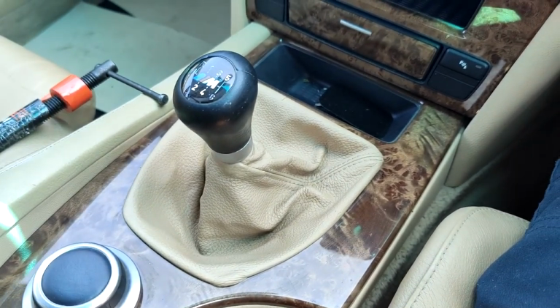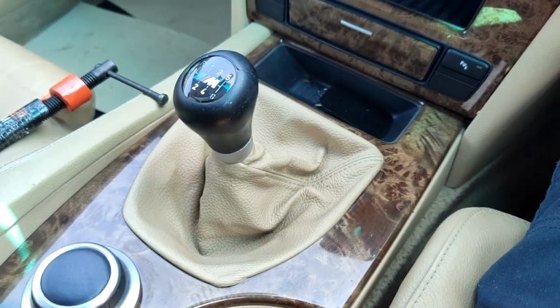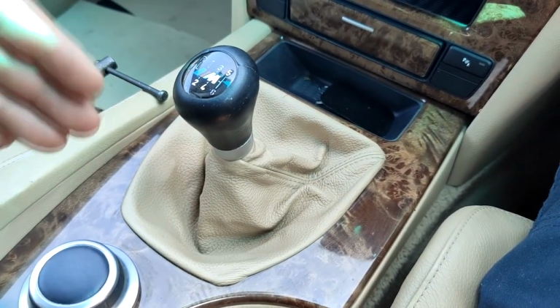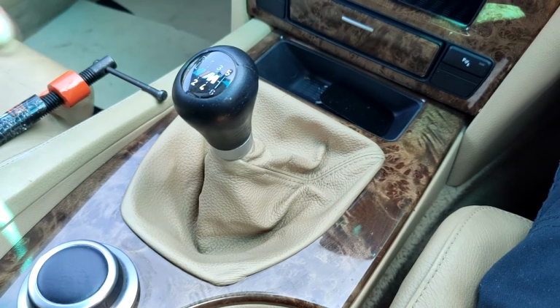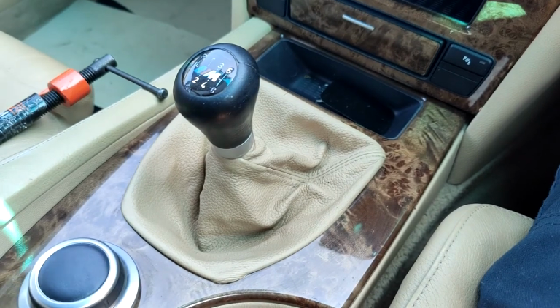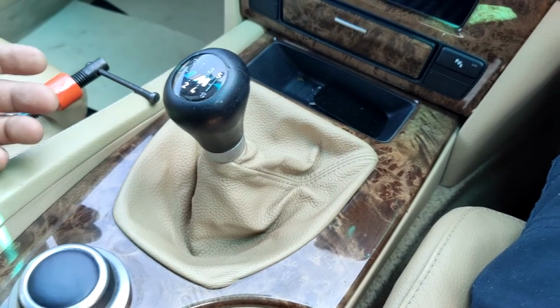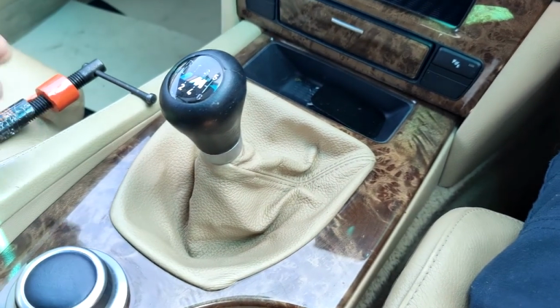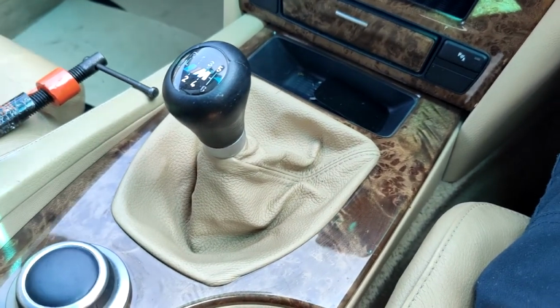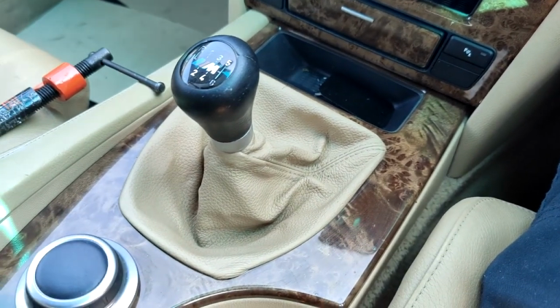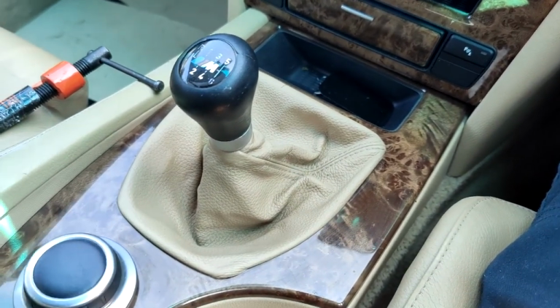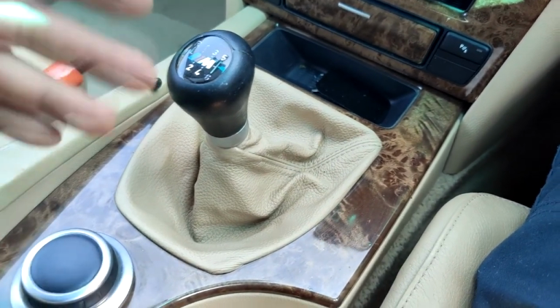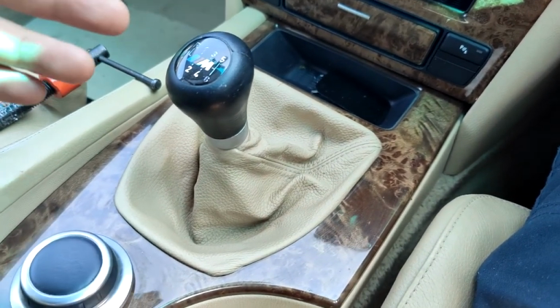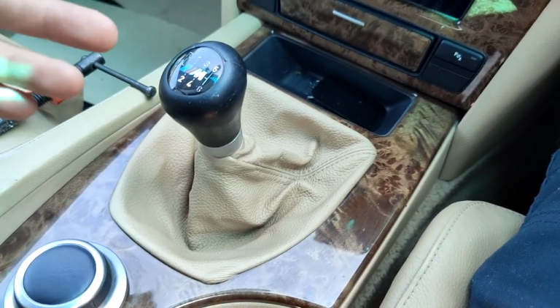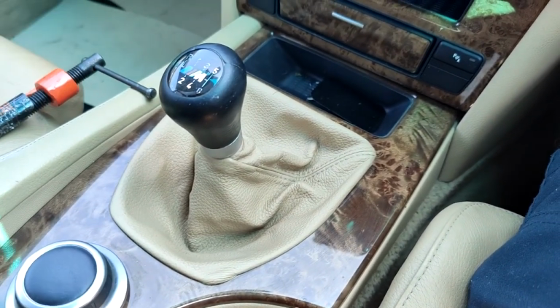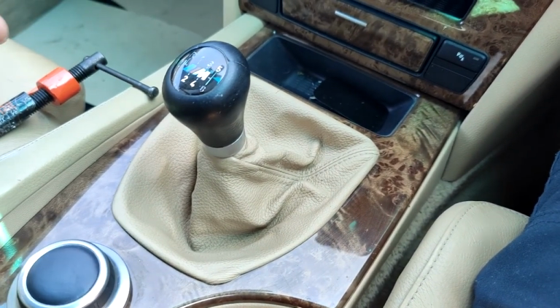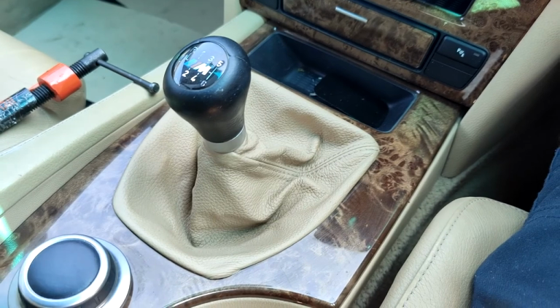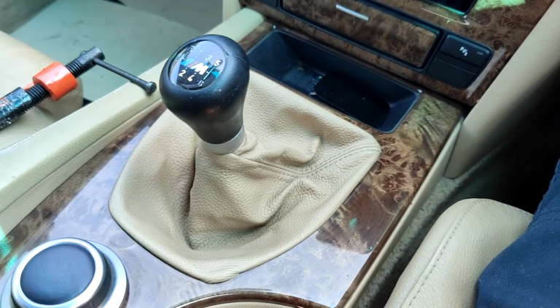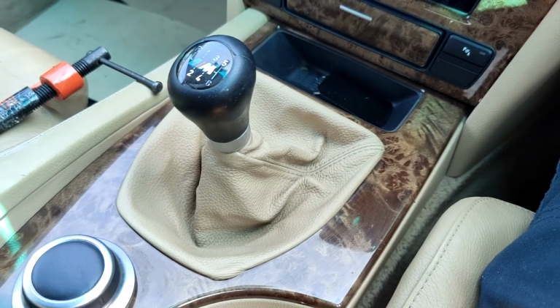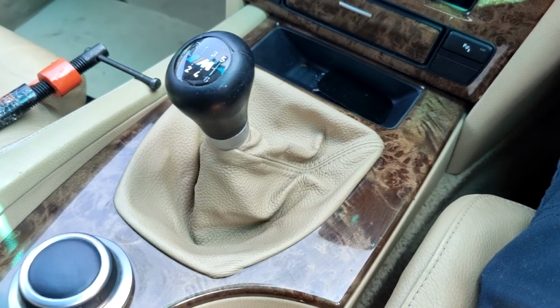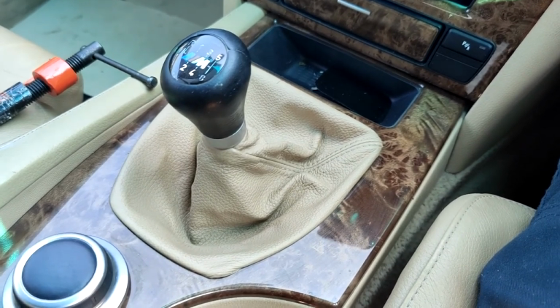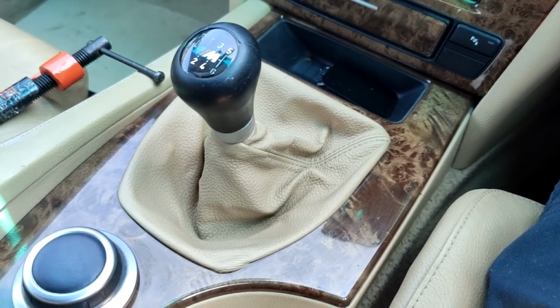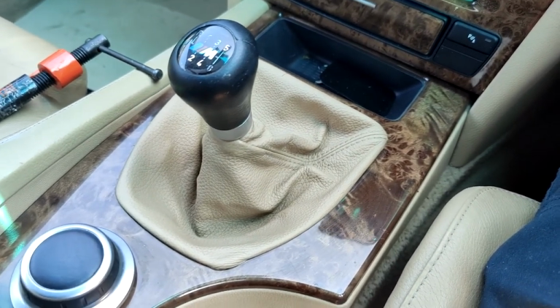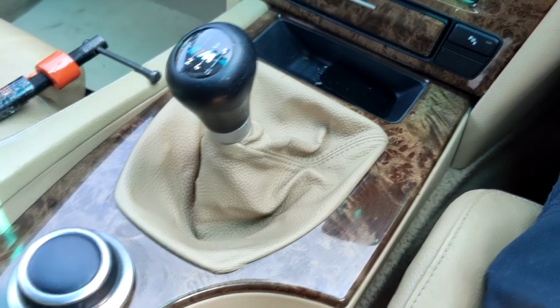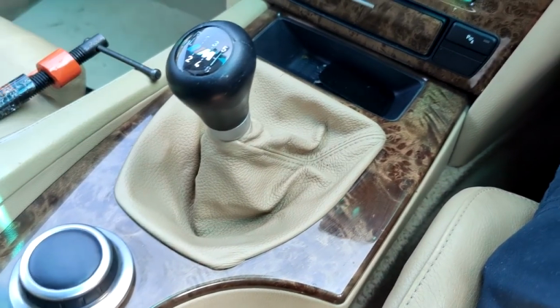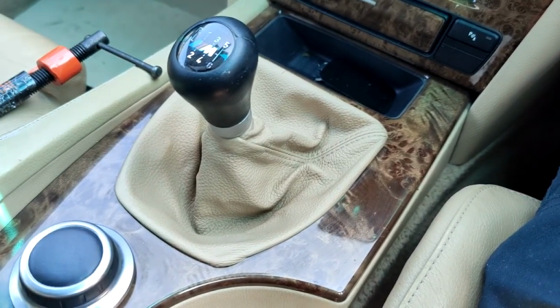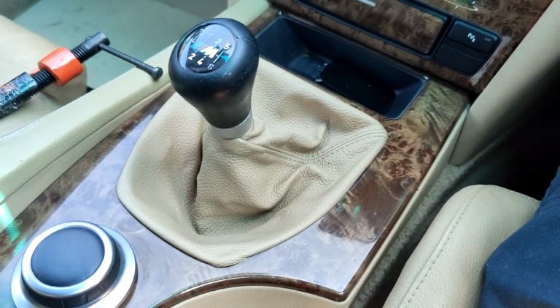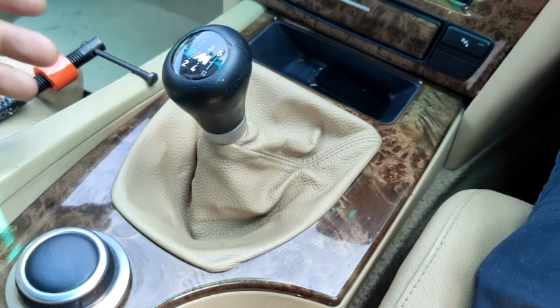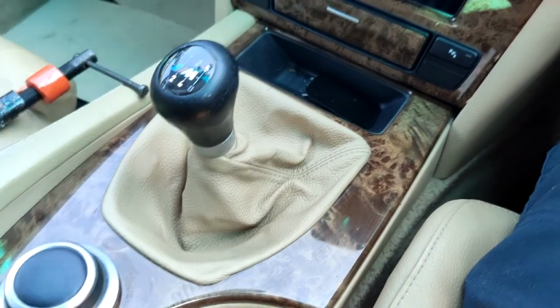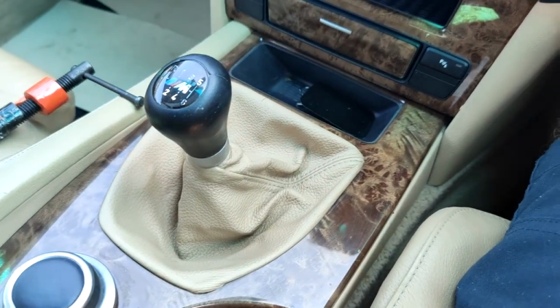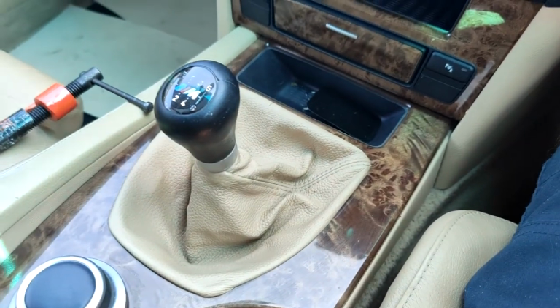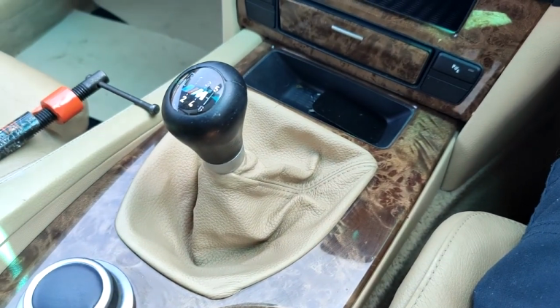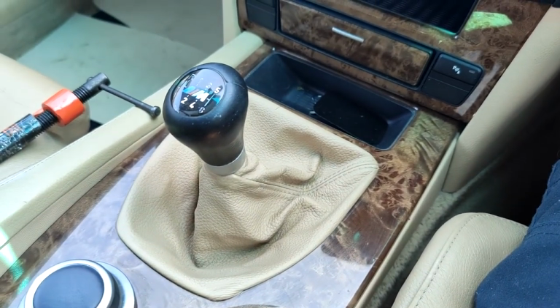For this job I'm using brake pads and brake discs from one brand, but that doesn't mean I'm recommending it — it's up to you guys whatever you're going to use. Anyway, let's get to the job.